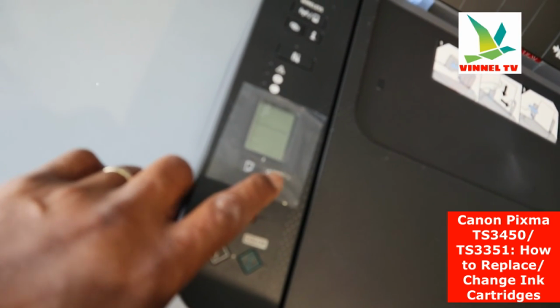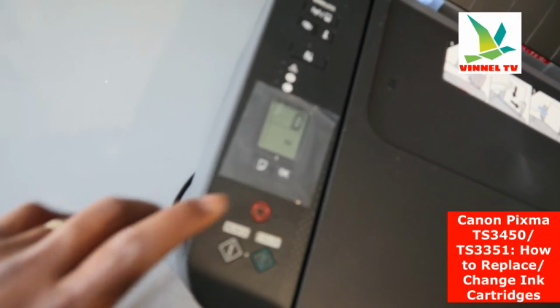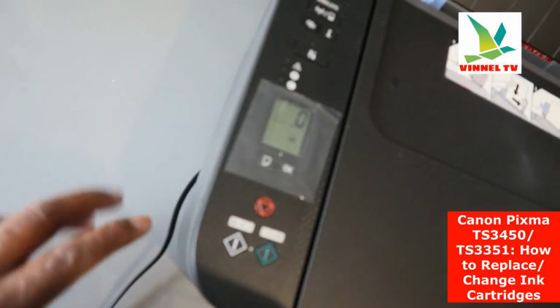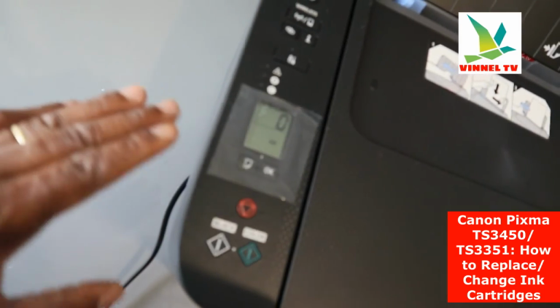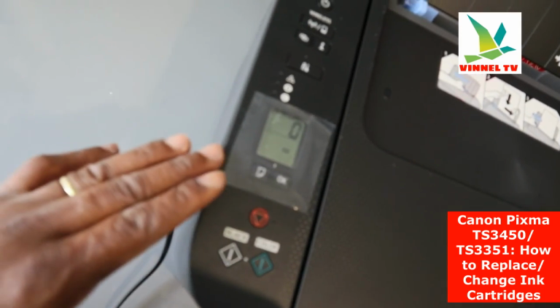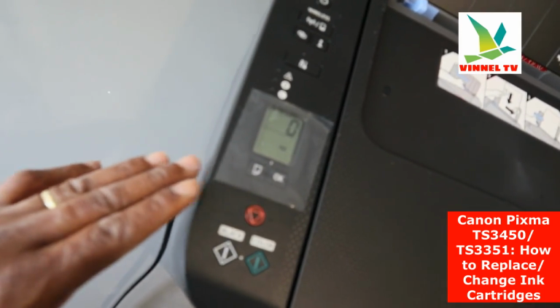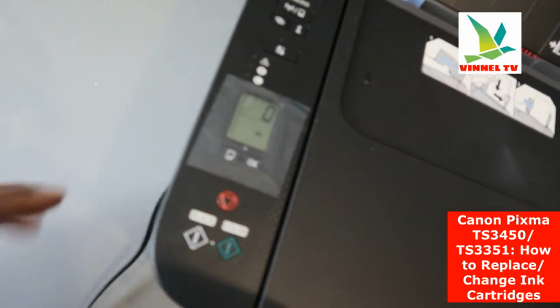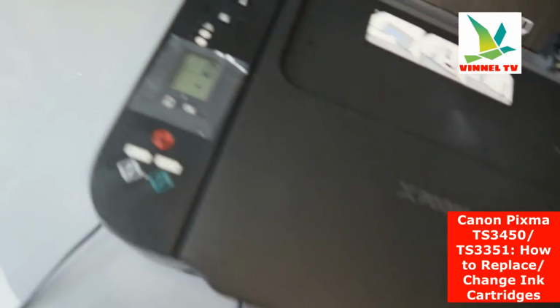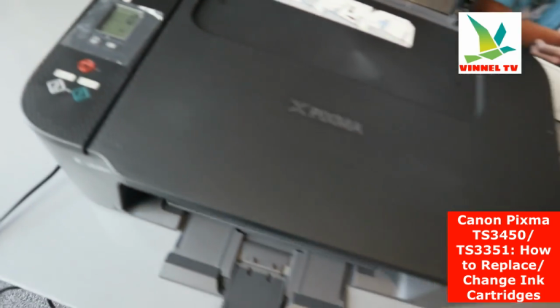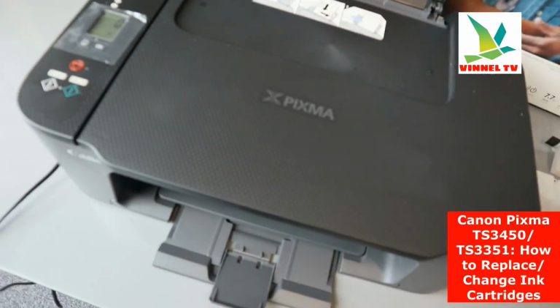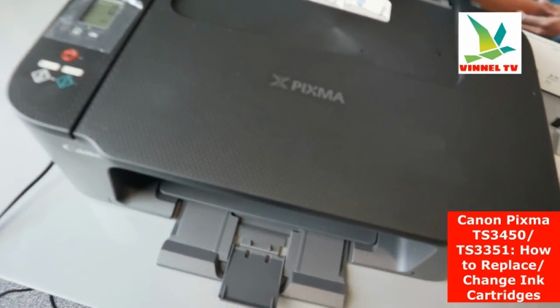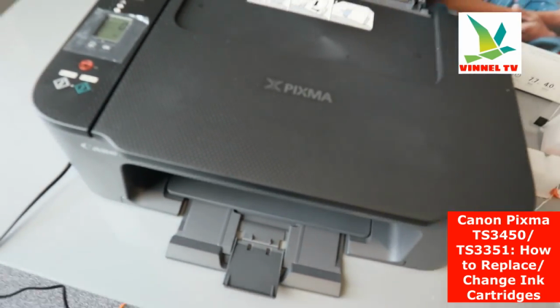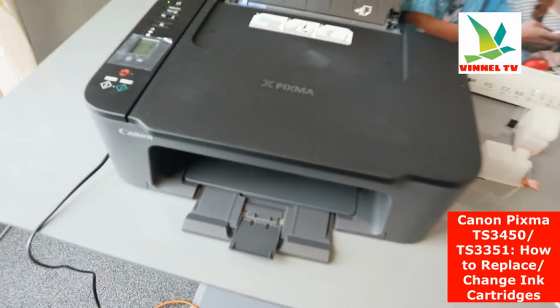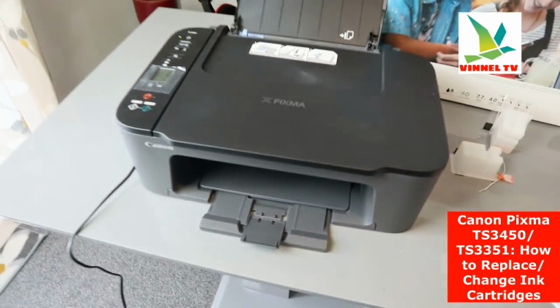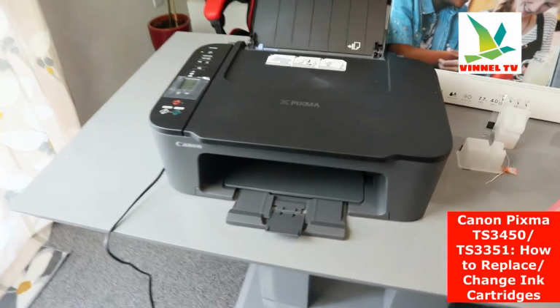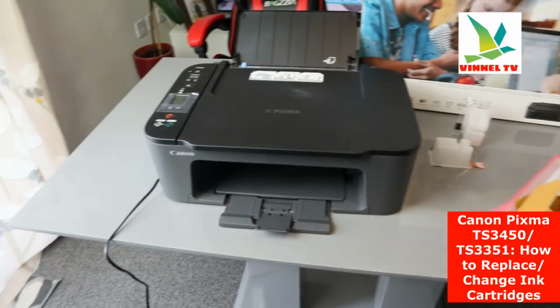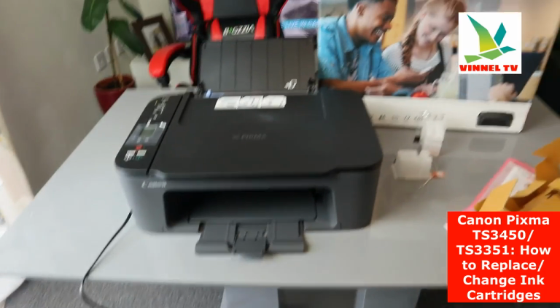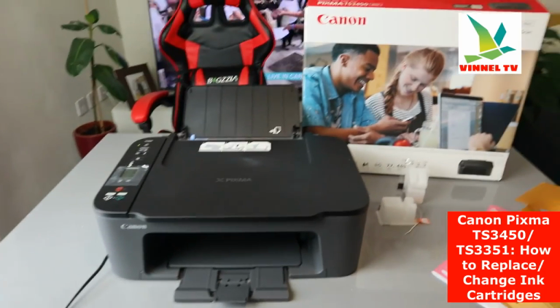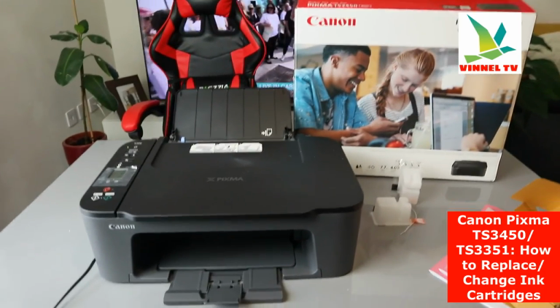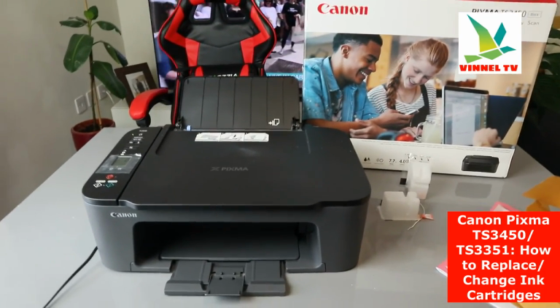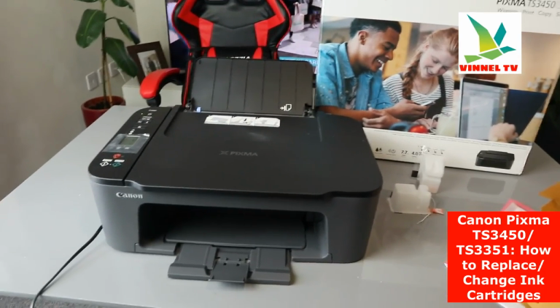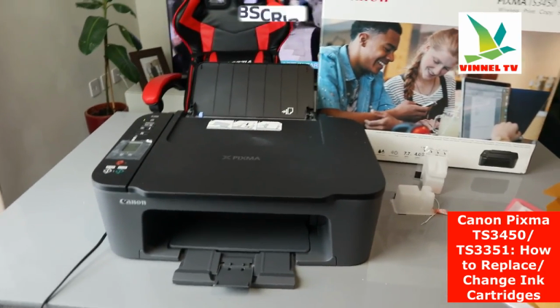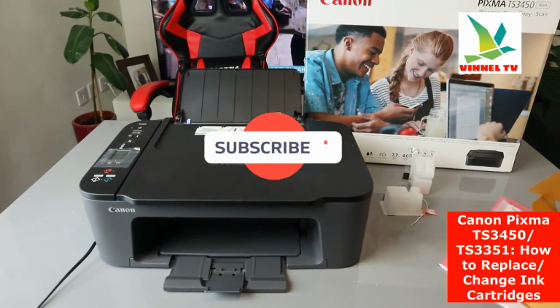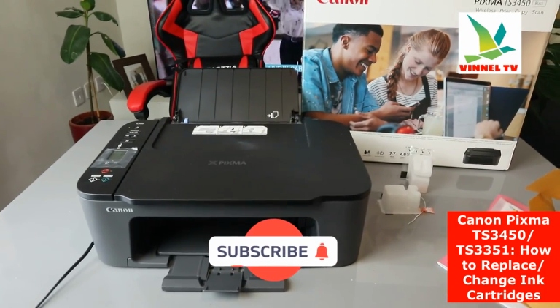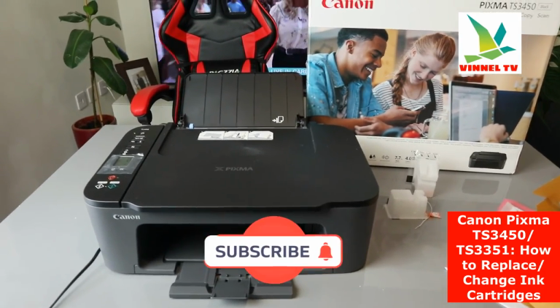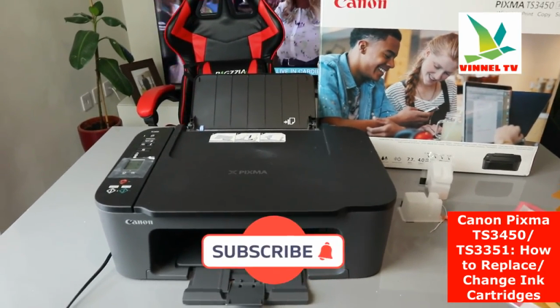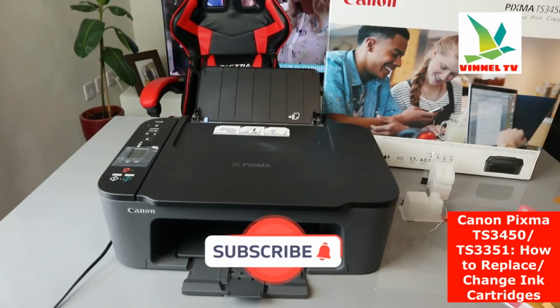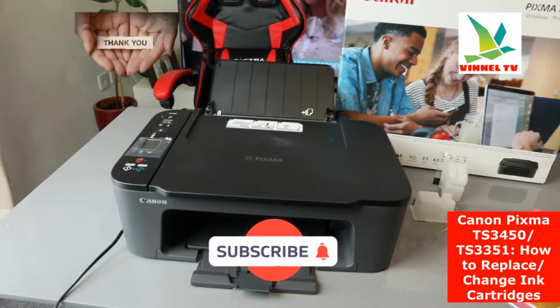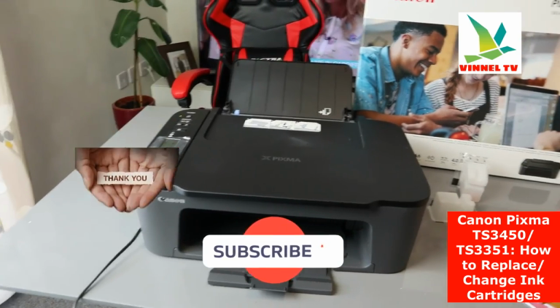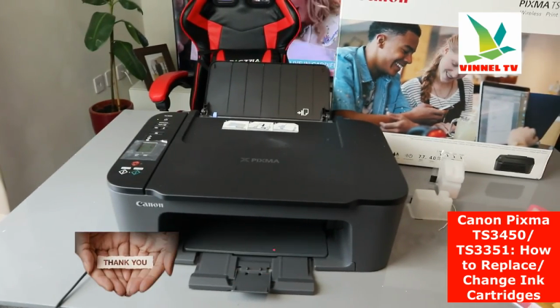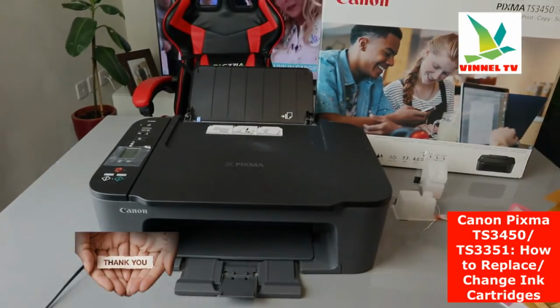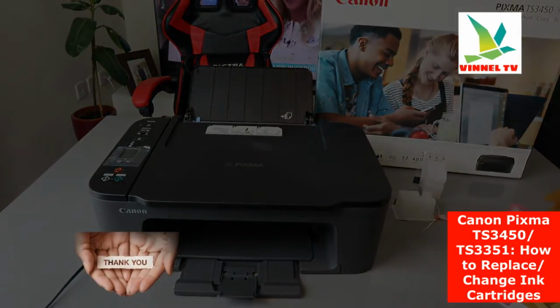So this is how to install the ink on the Canon Pixma TX3450. If you're happy with this tutorial, please consider subscribing — it helps the channel. Thank you very much and stay blessed.